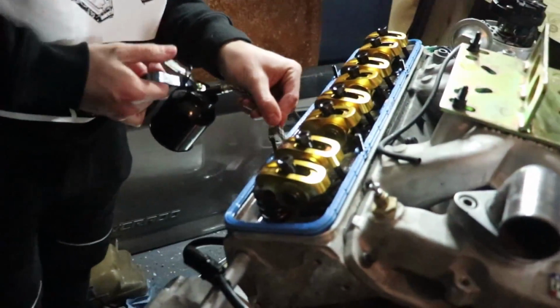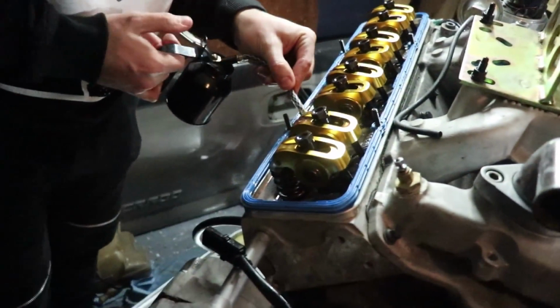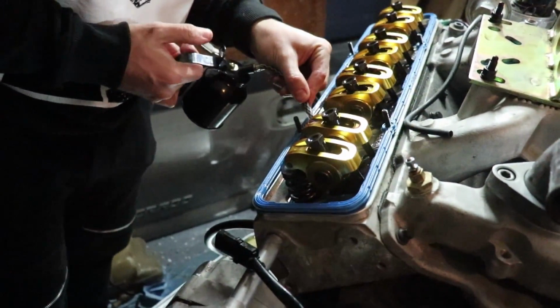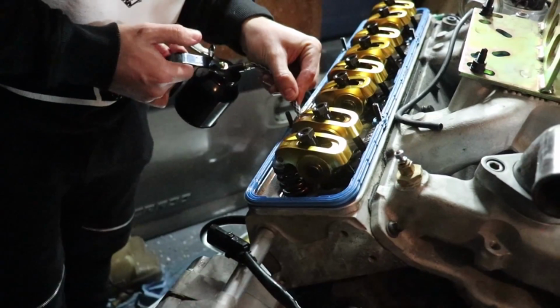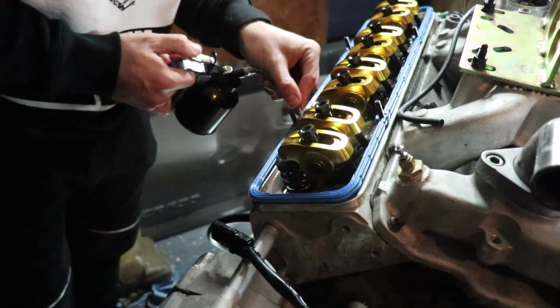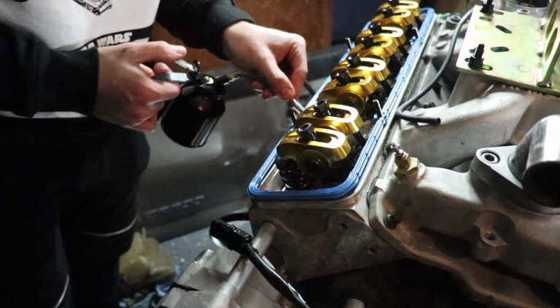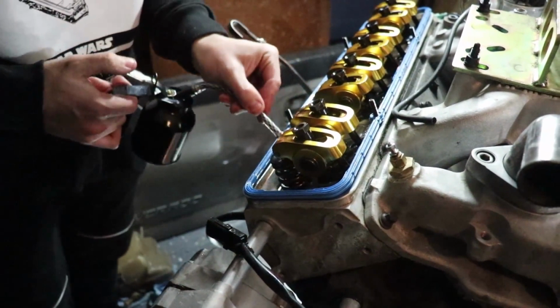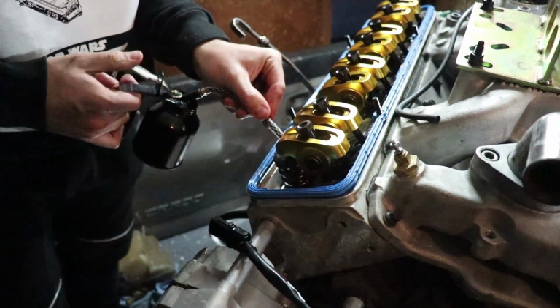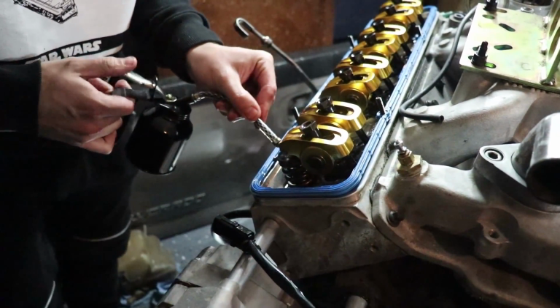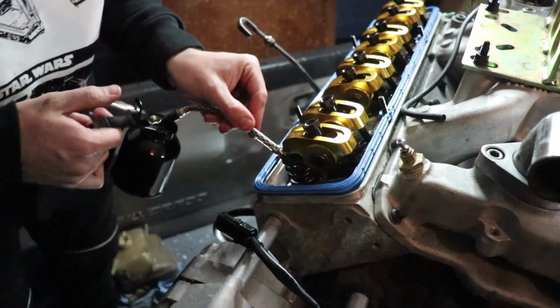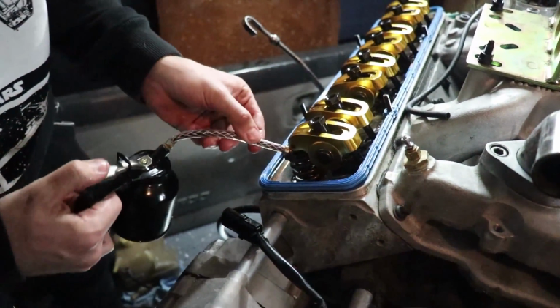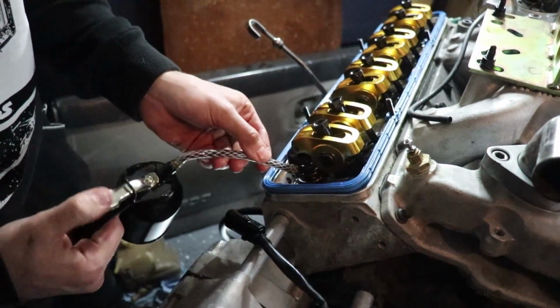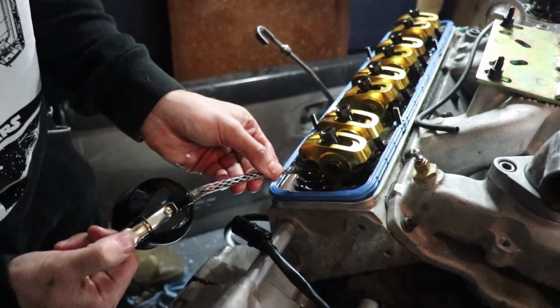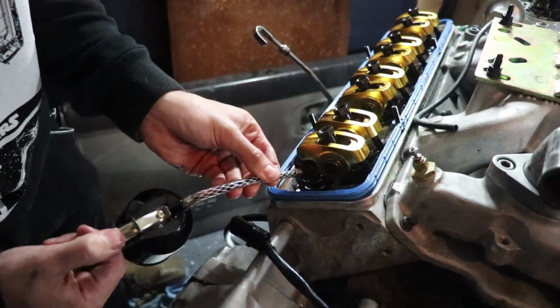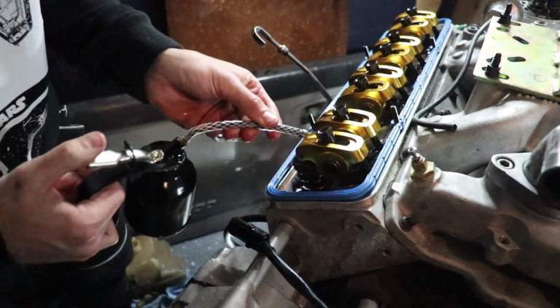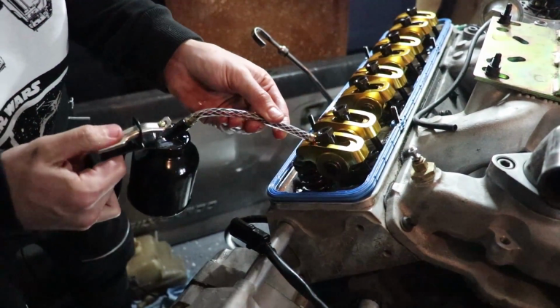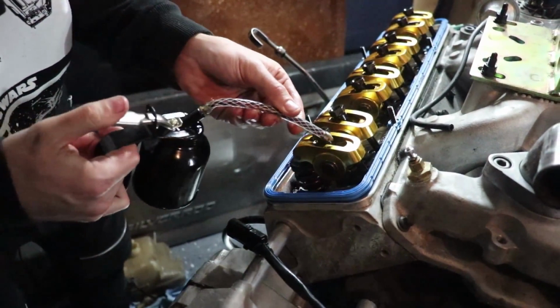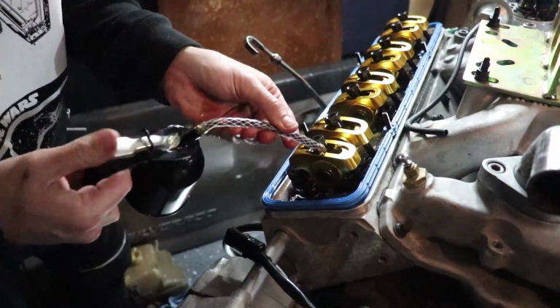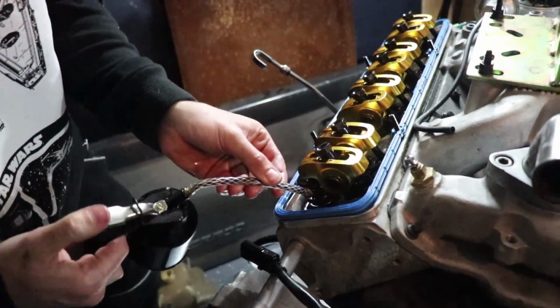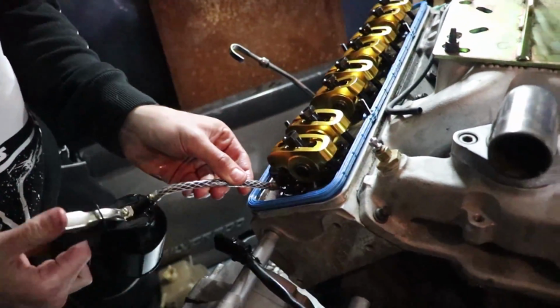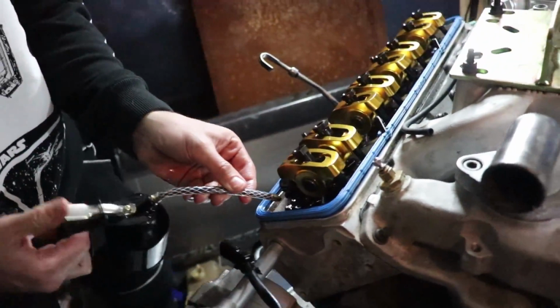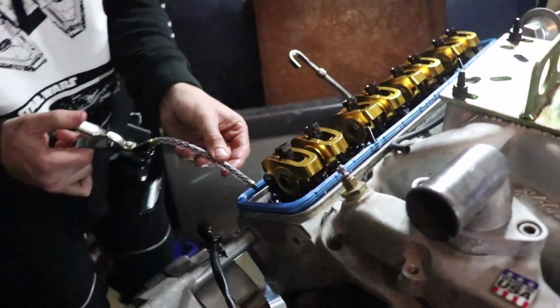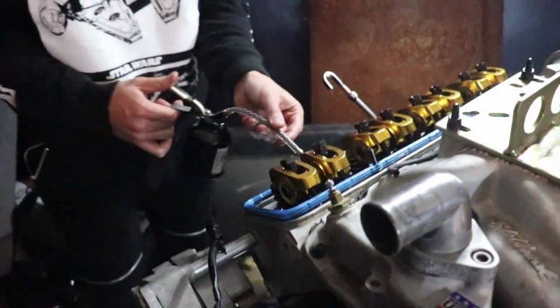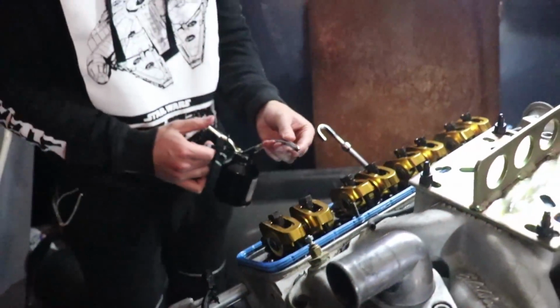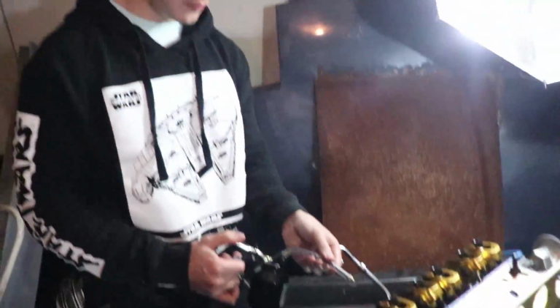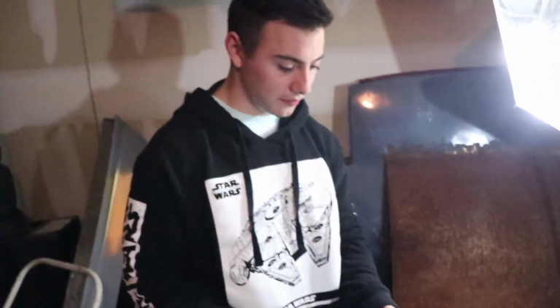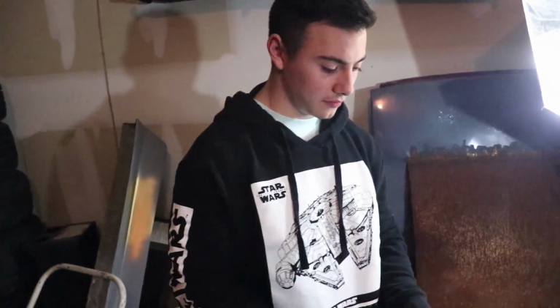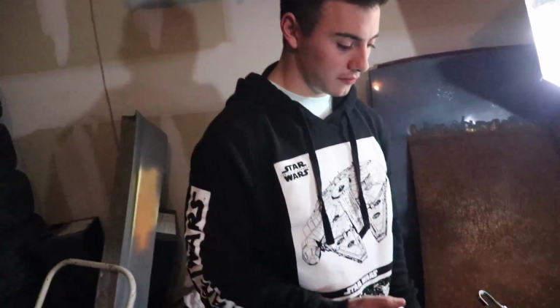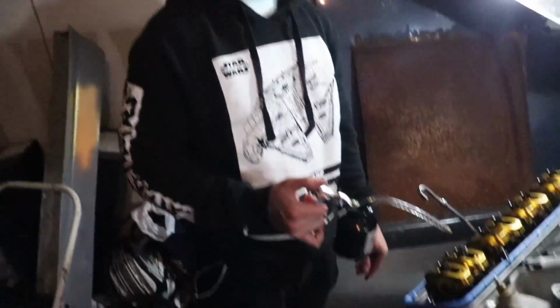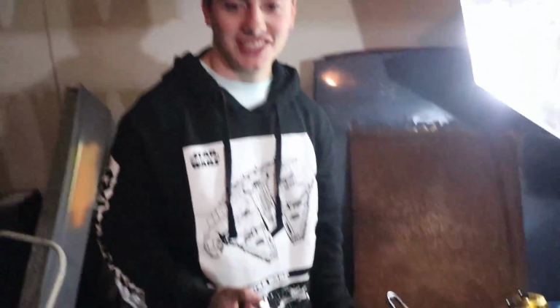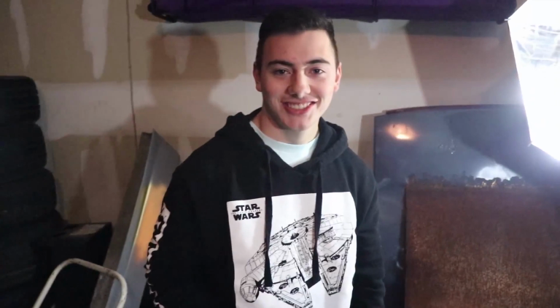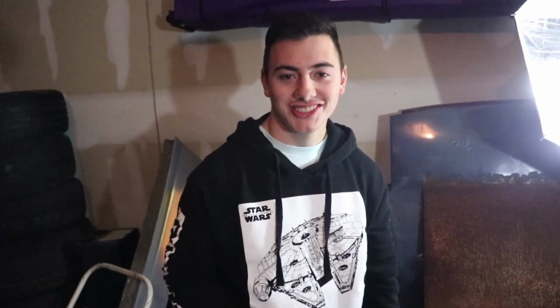Now that we've got all the springs lubed up nice and good, next up we're going to put the gaskets on. Looks good.